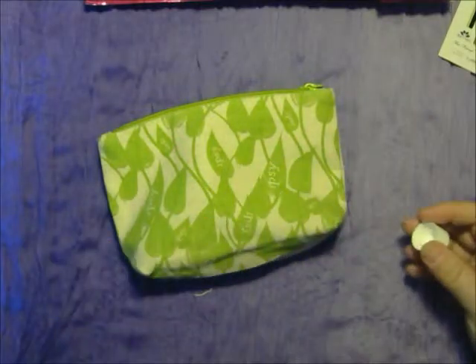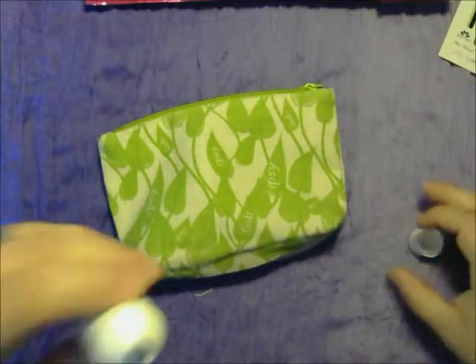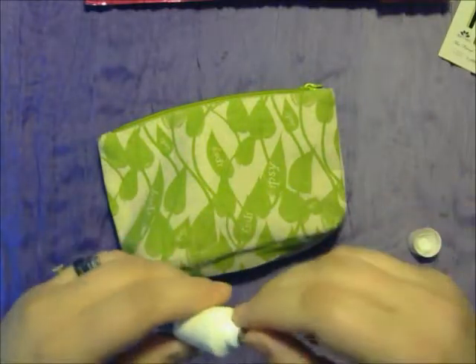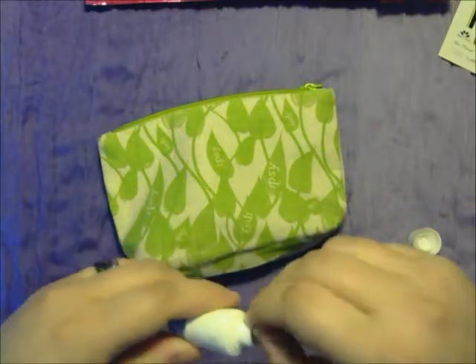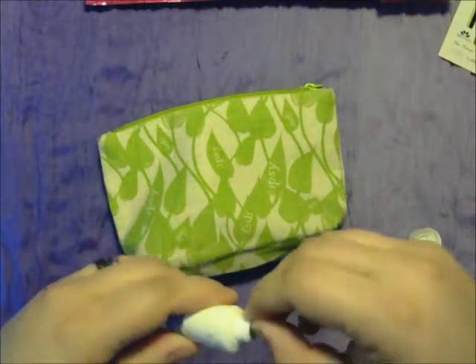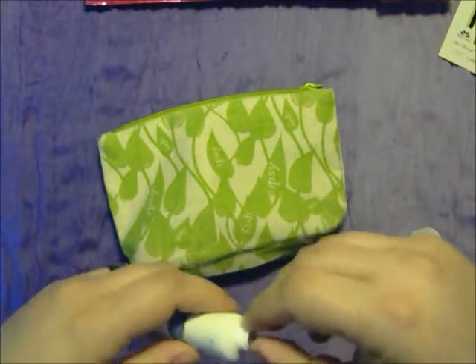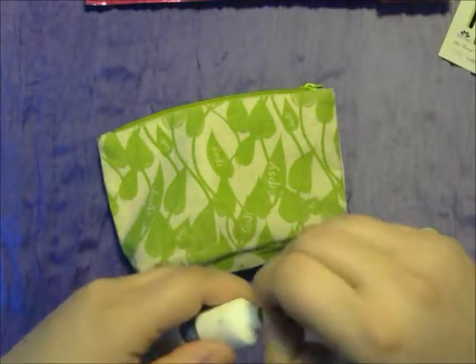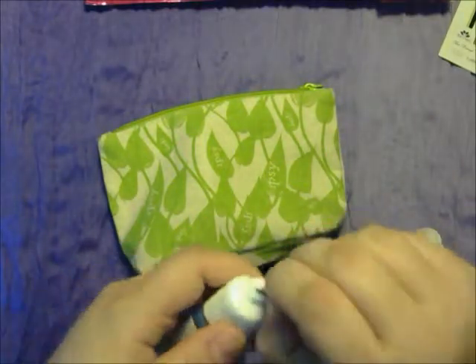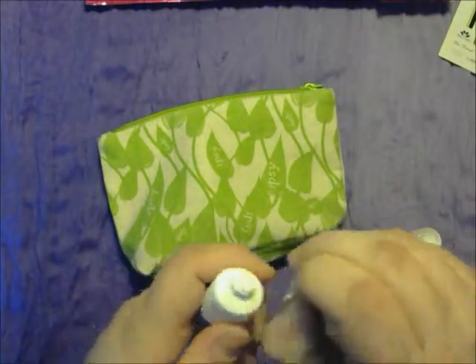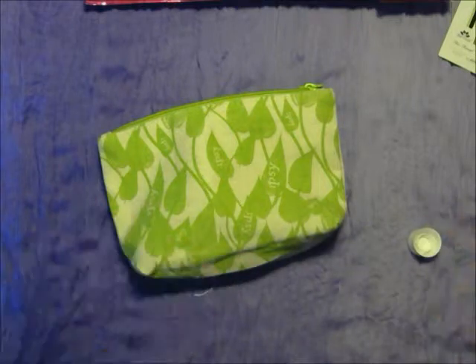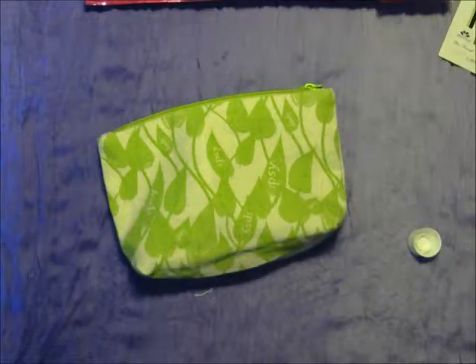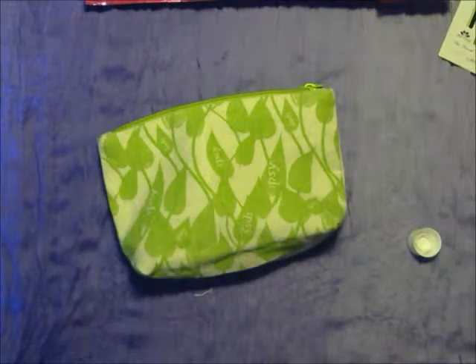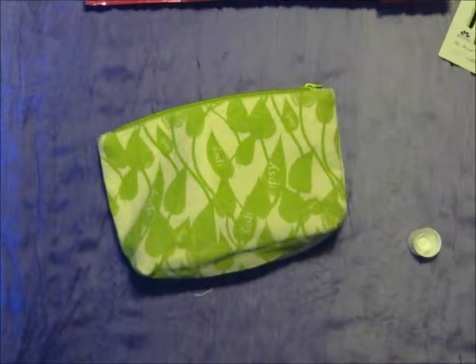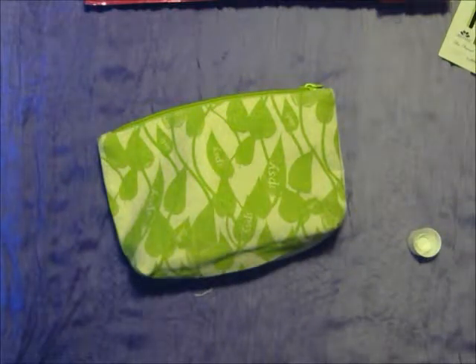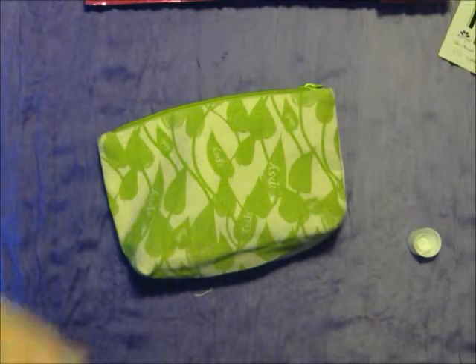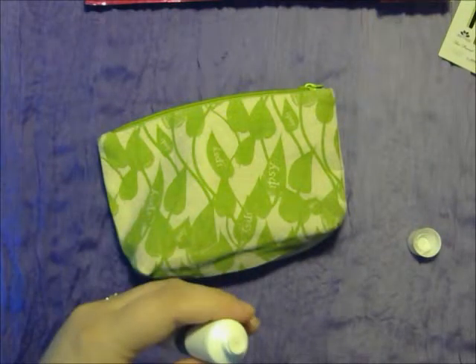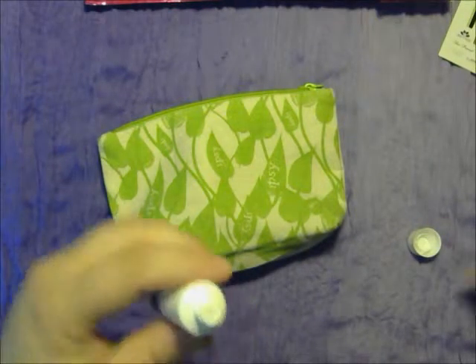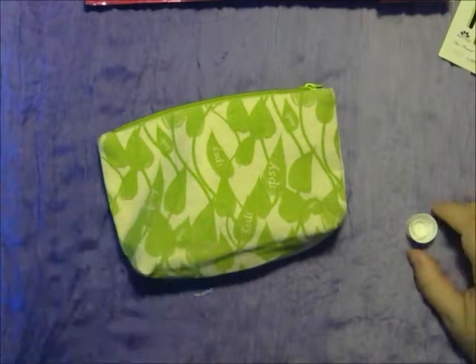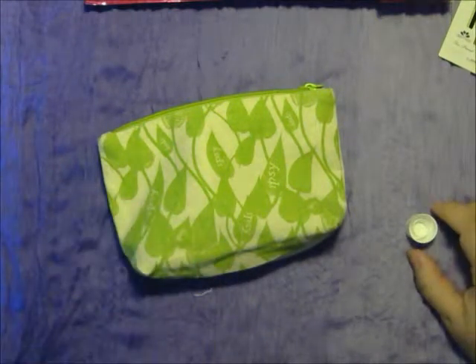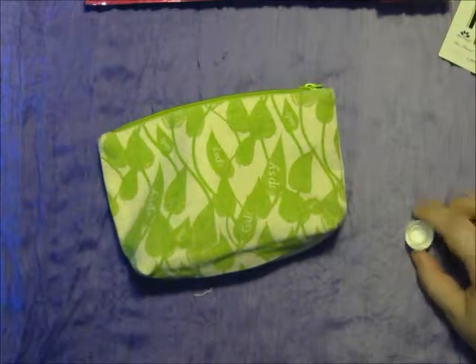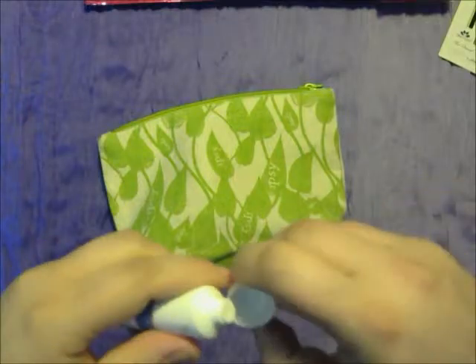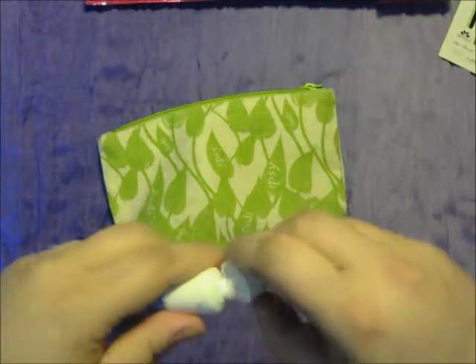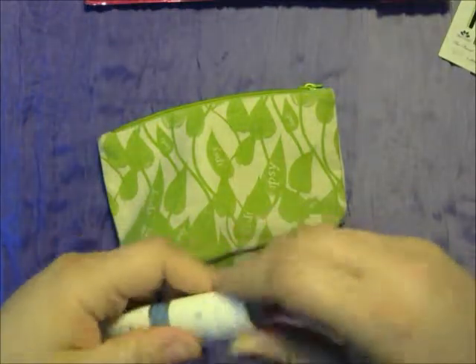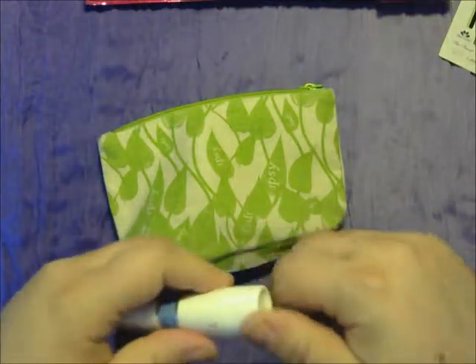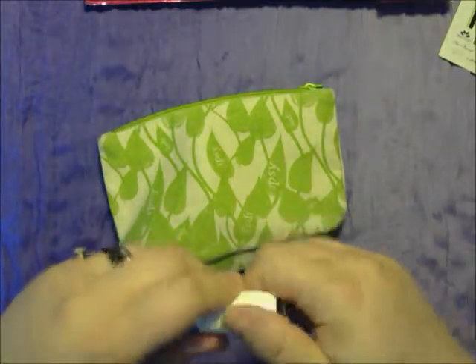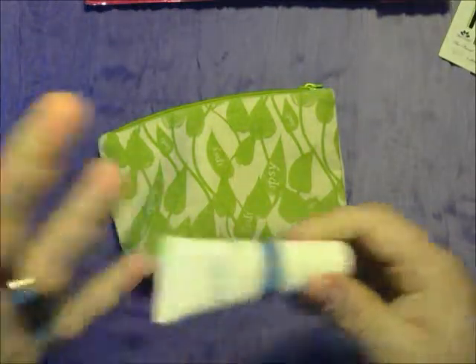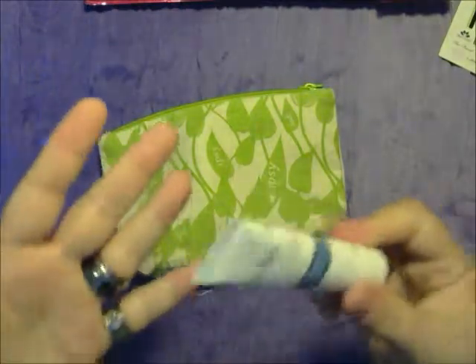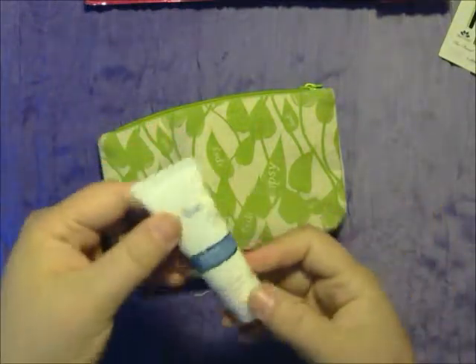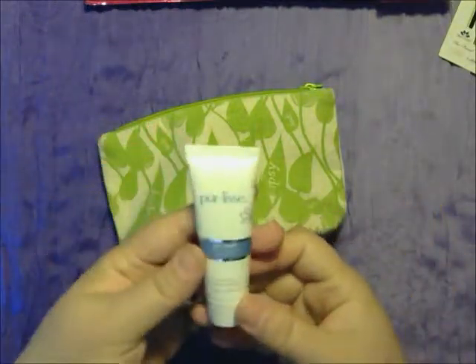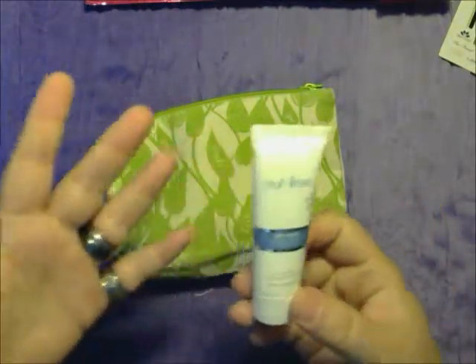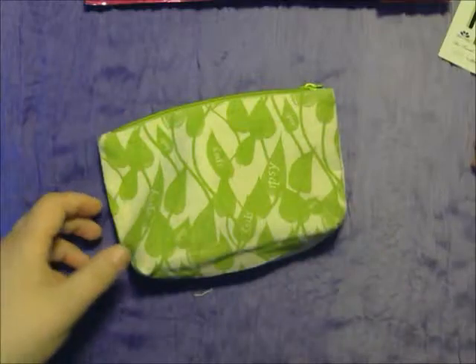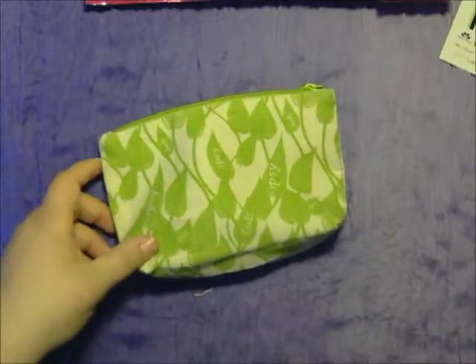I haven't opened this yet, so let's open it and see what it smells like. It smells like moisturizer — some moisturizers just kind of have that distinct moisturizer smell, and that's what it smells like.